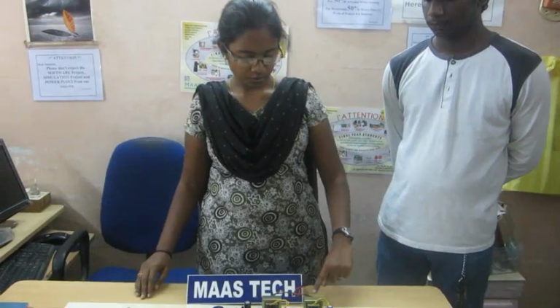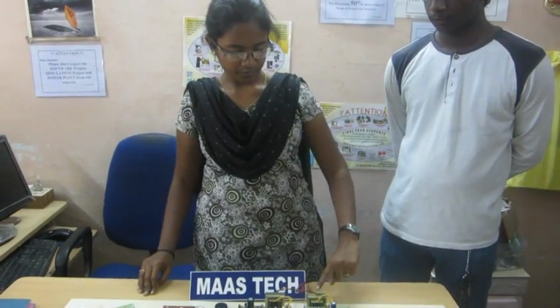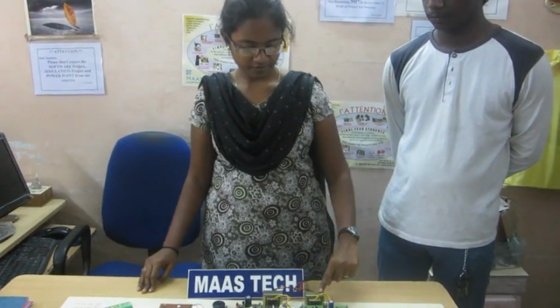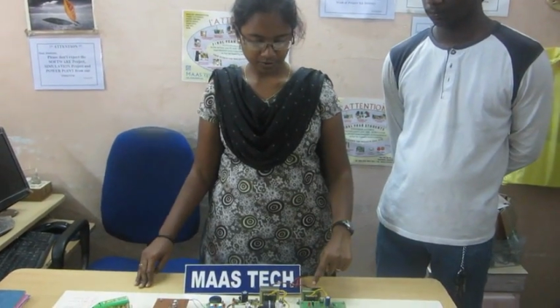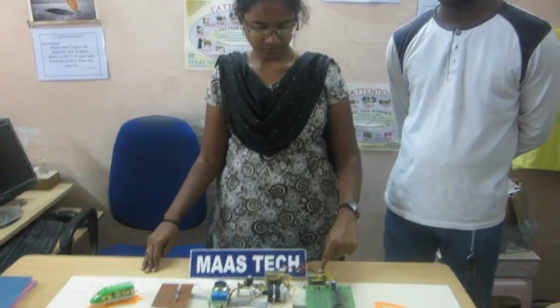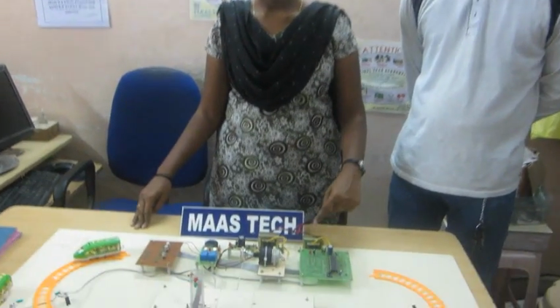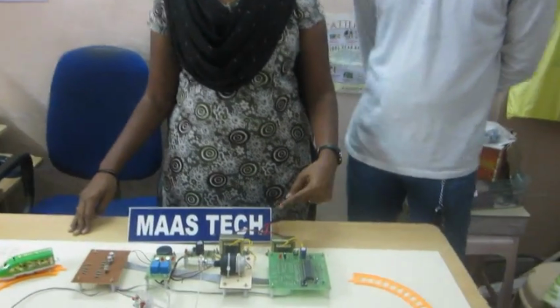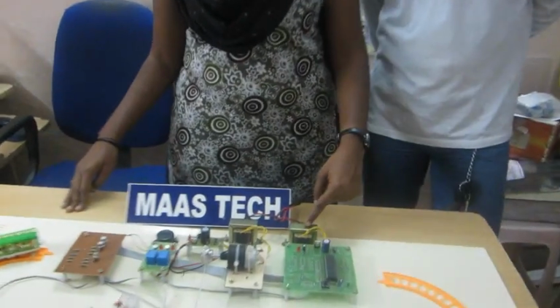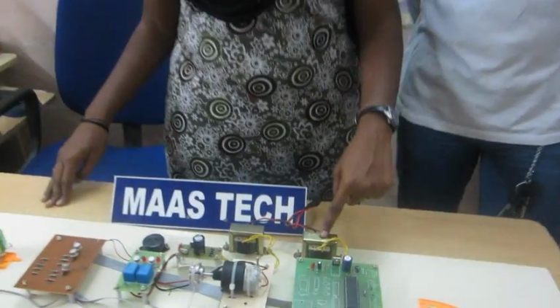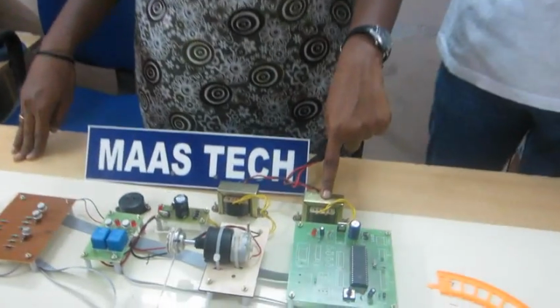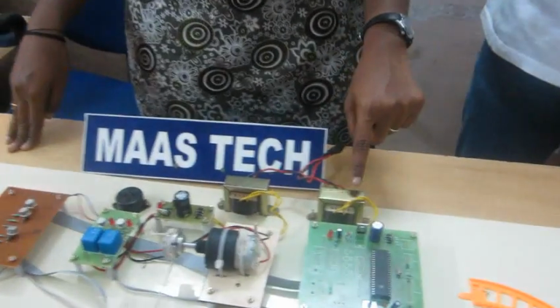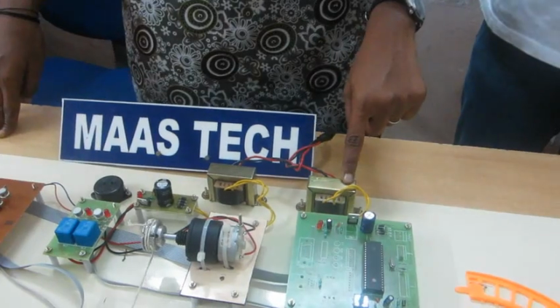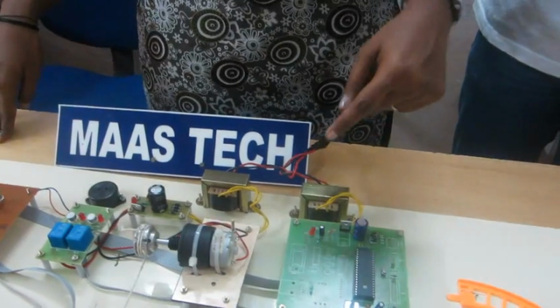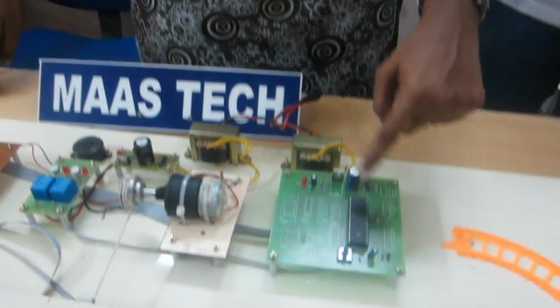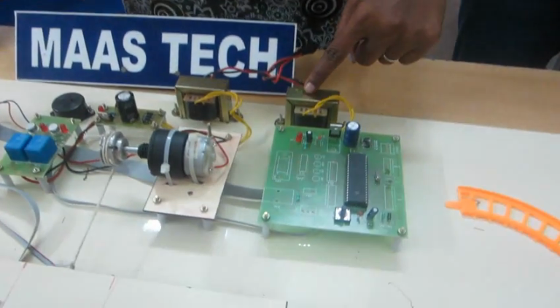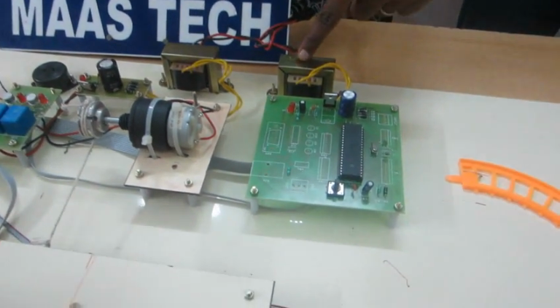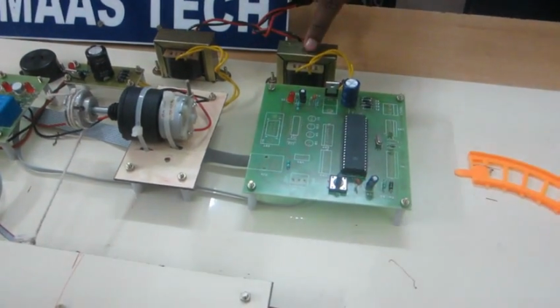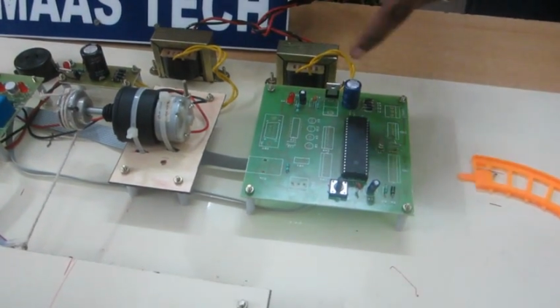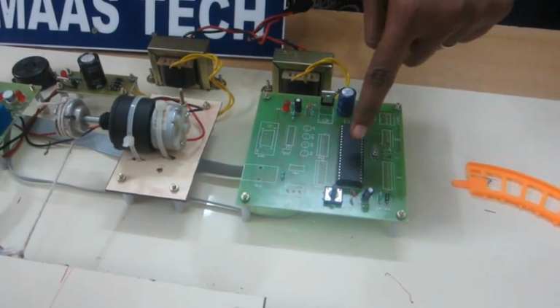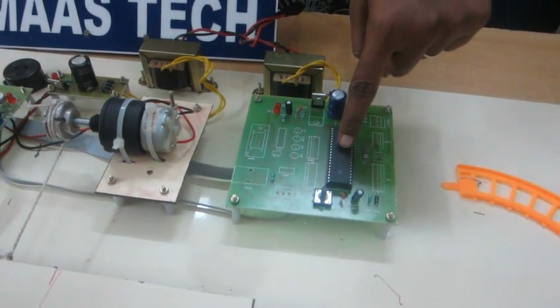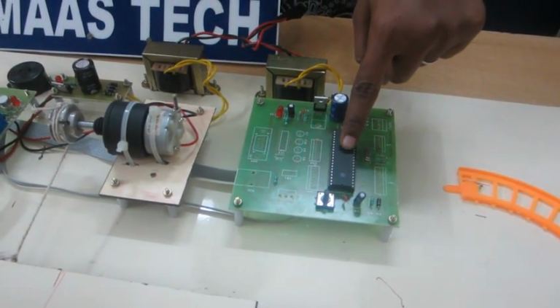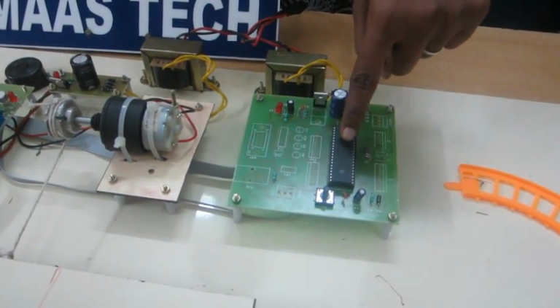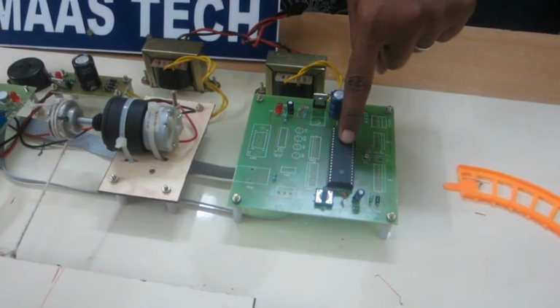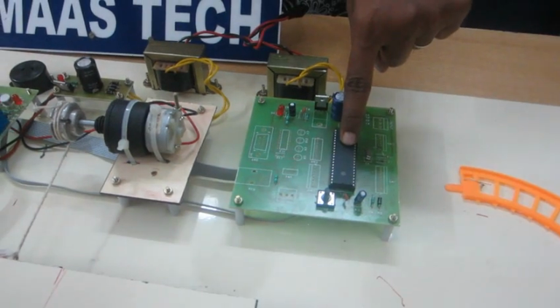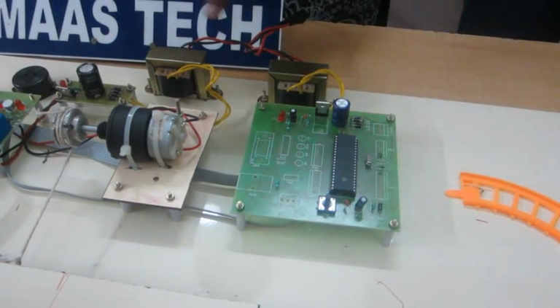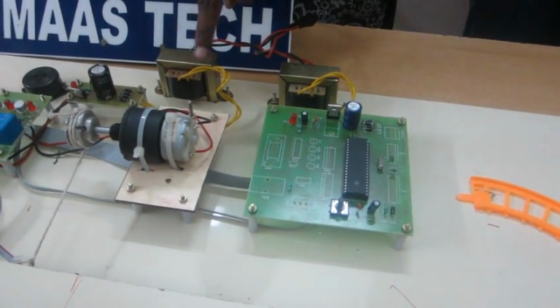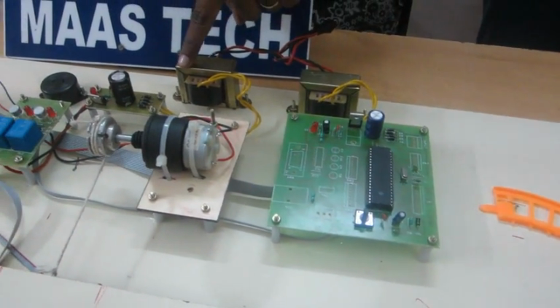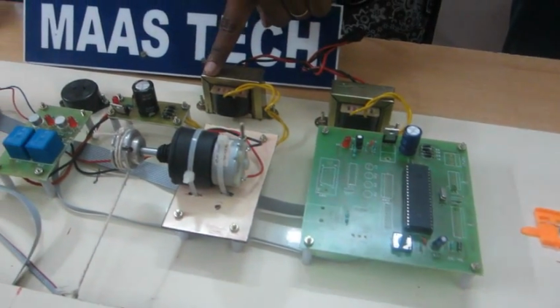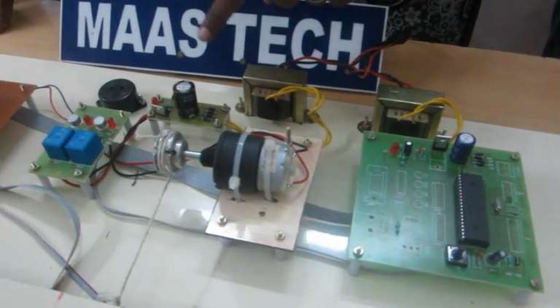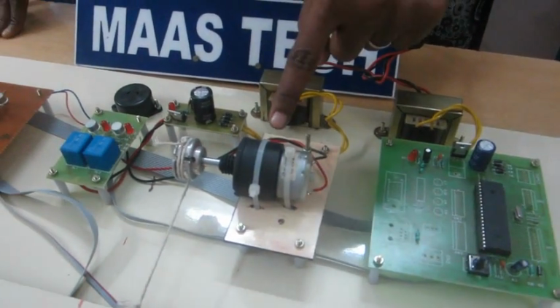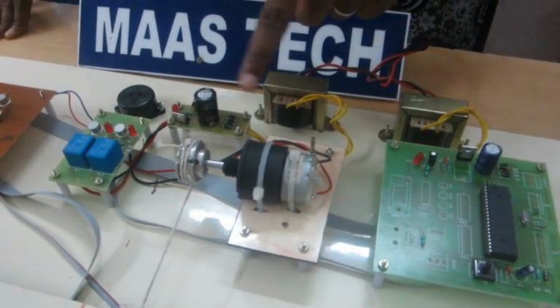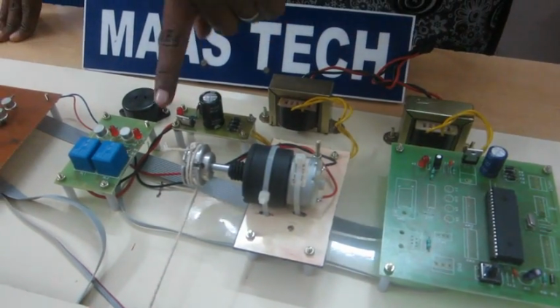We have a step-down transformer which converts 230 volts into 9 volts. The power supply goes to the microcontroller, which operates with 5 volts, and the other power supply goes to the DC motor.